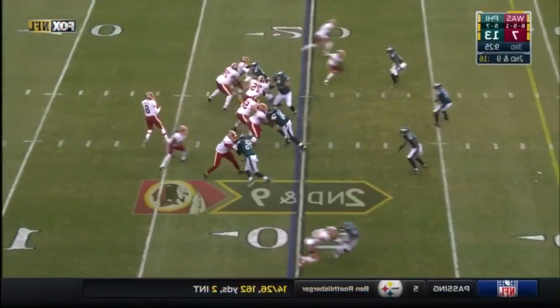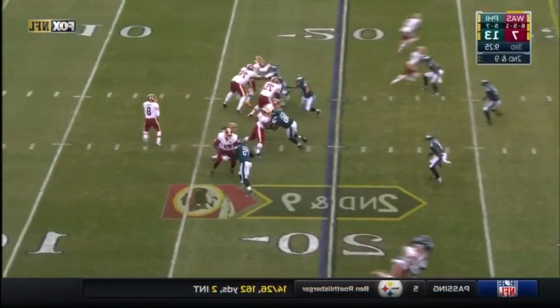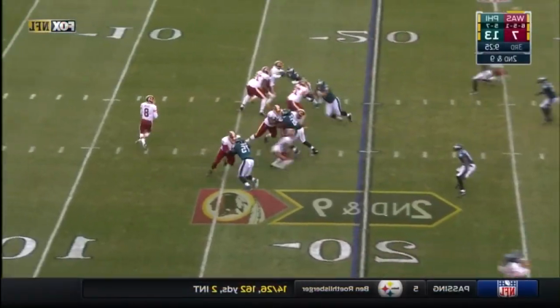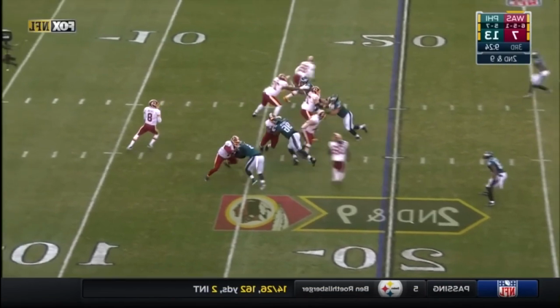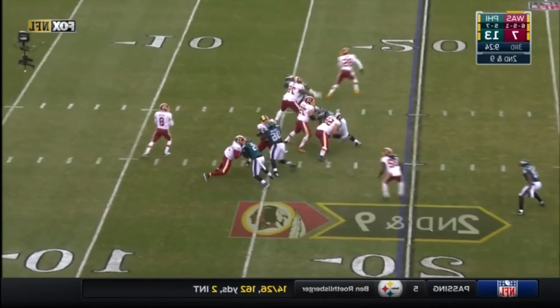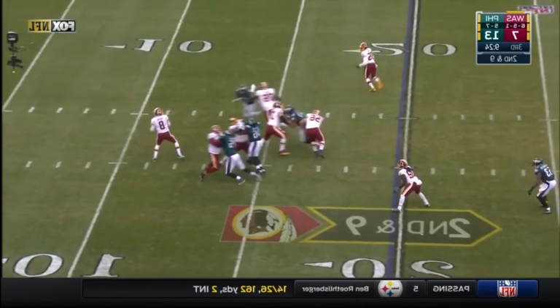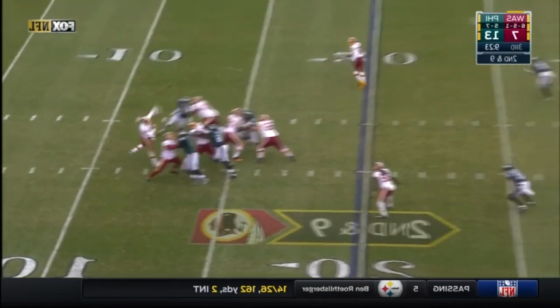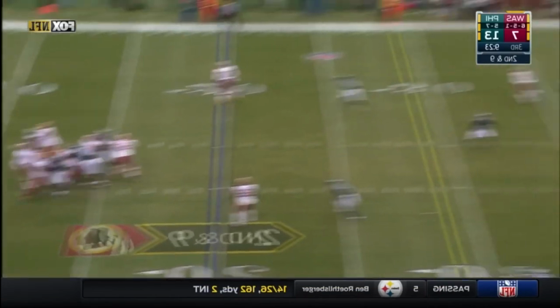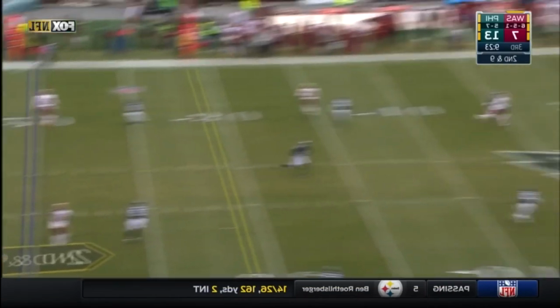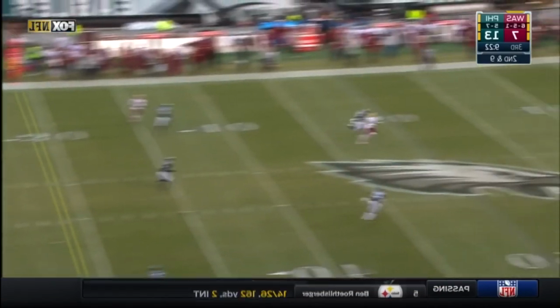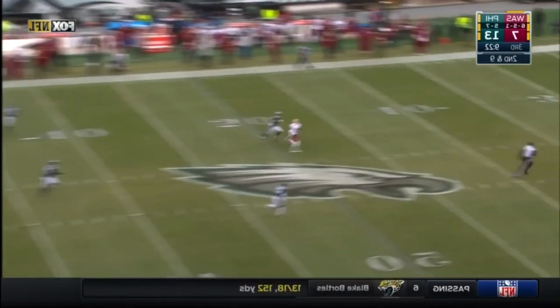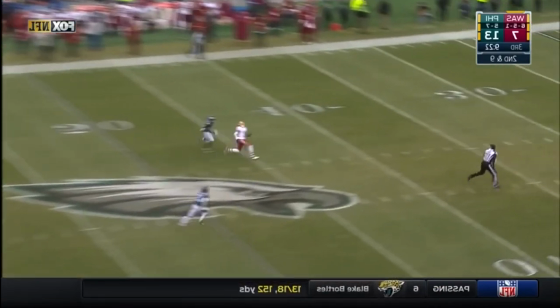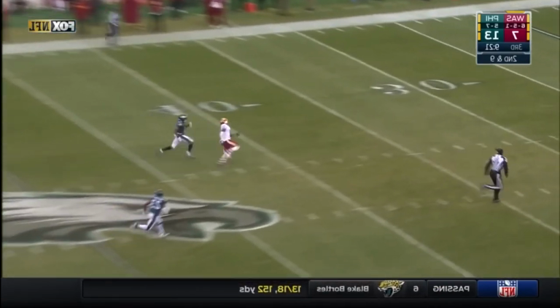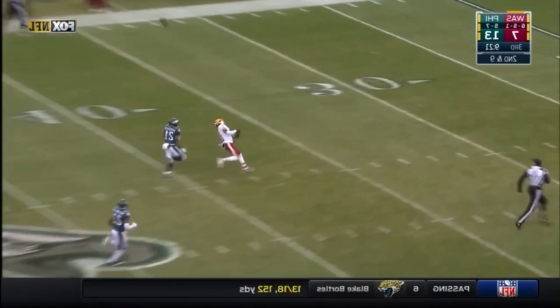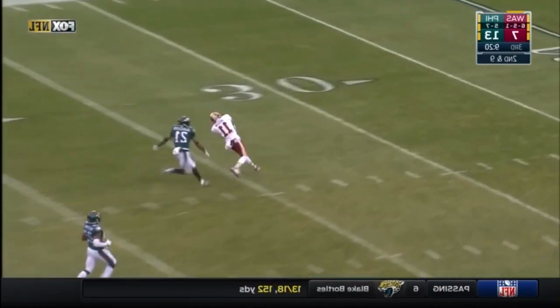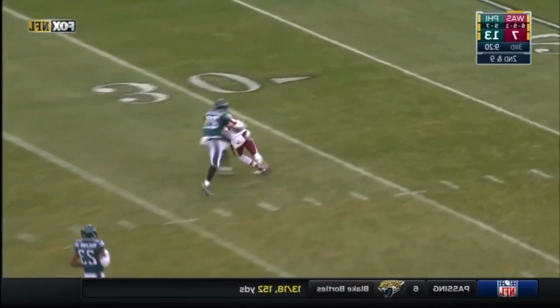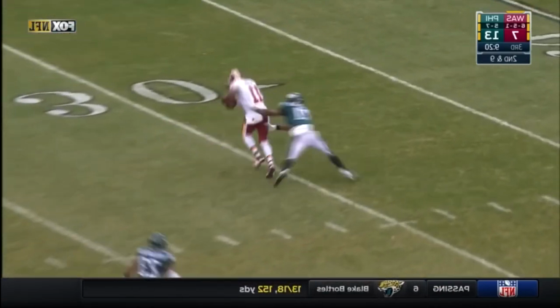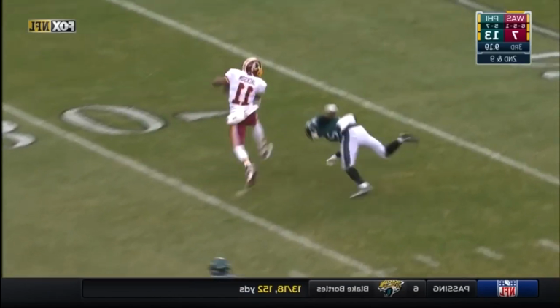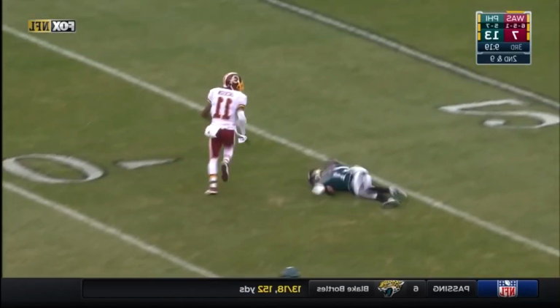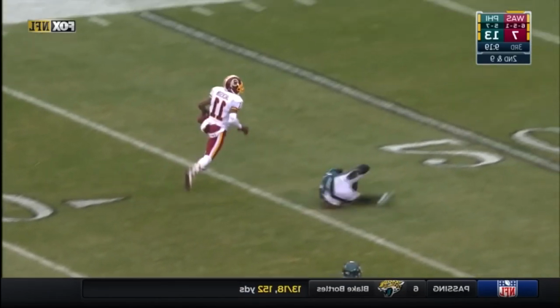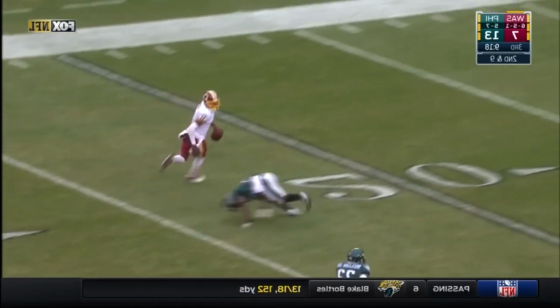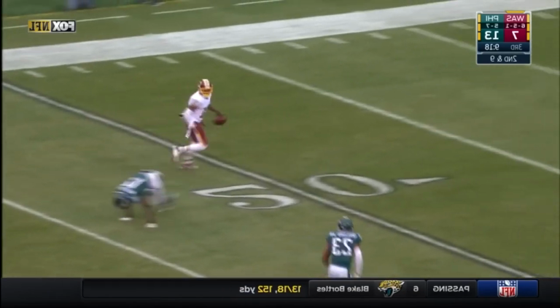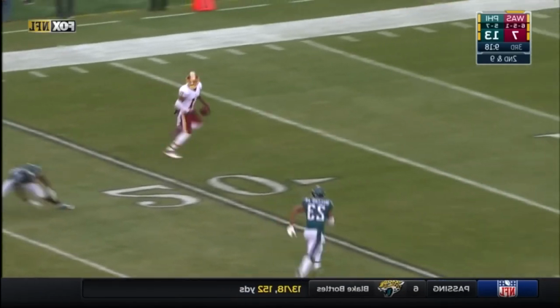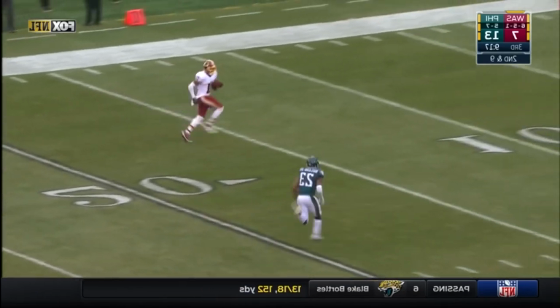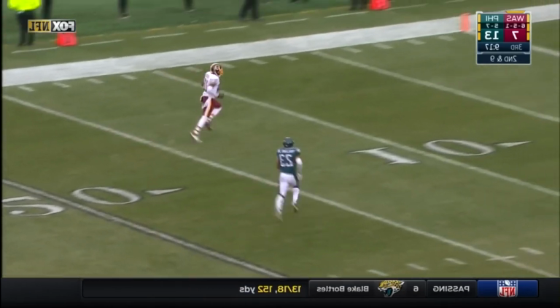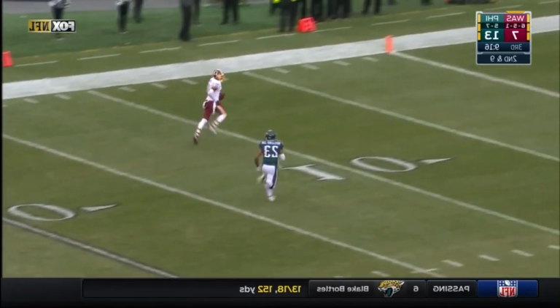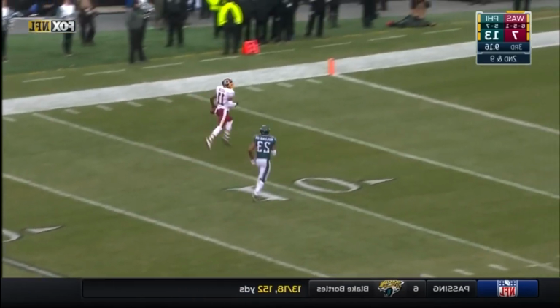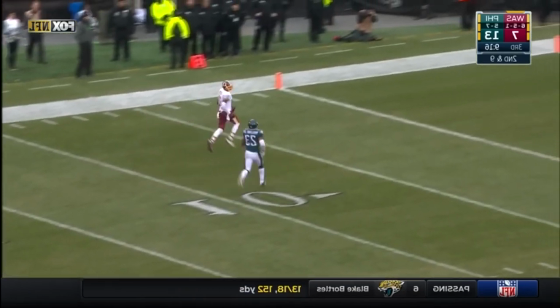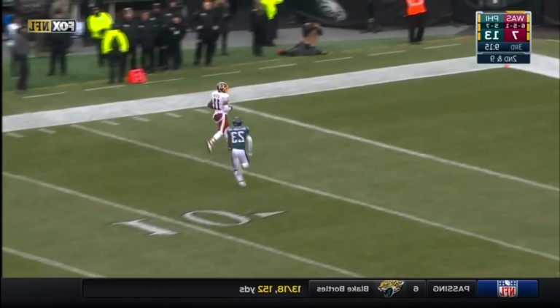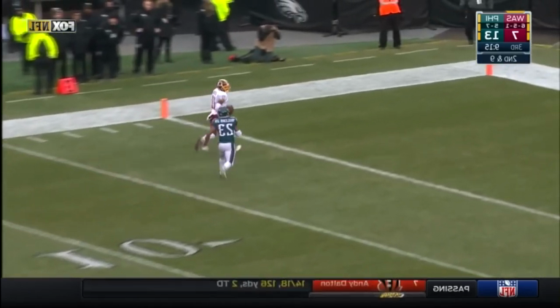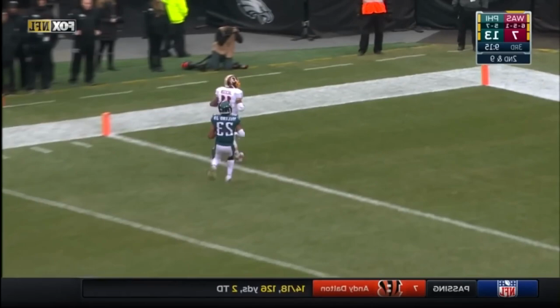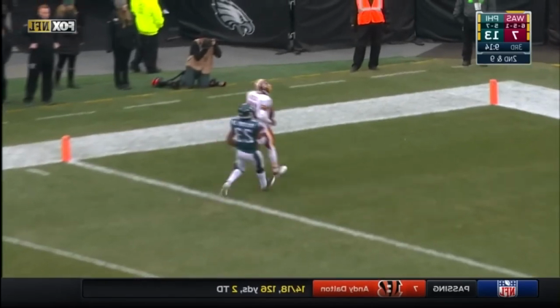Second down, four-man rush. Cousins with all kinds of time, going to sling it deep. Deshaun Jackson turns around — a Willie Mays-type catch — and Deshaun Jackson, touchdown!